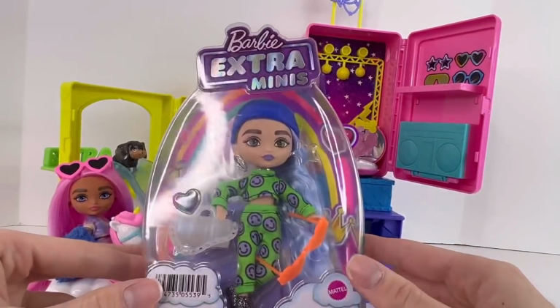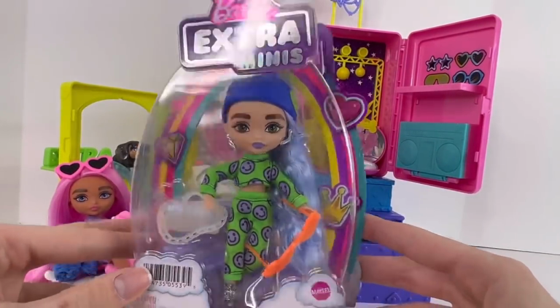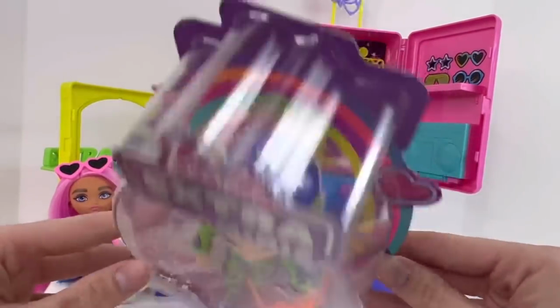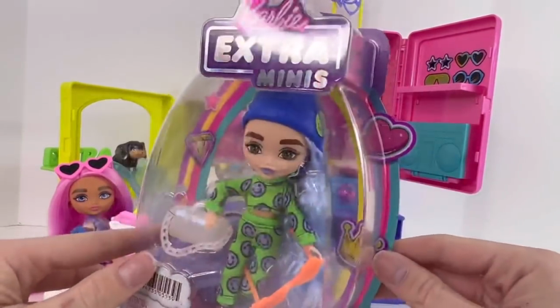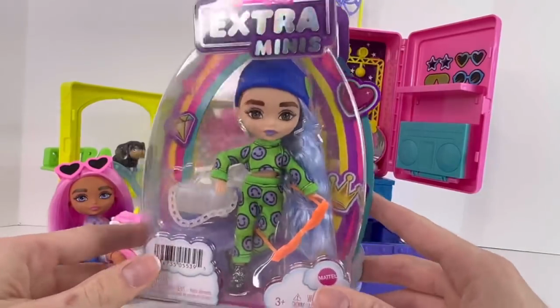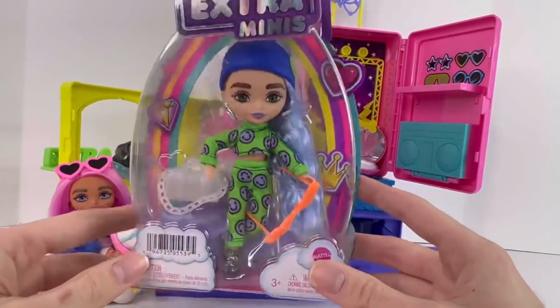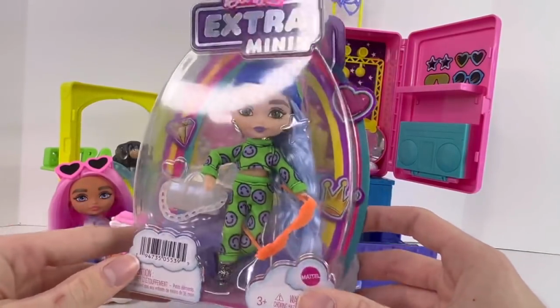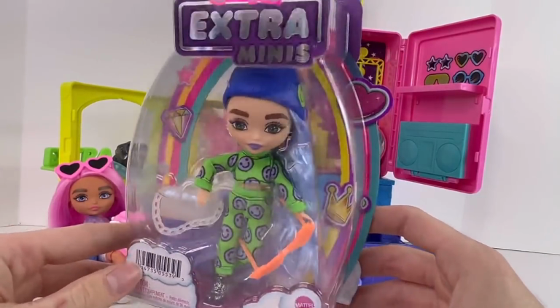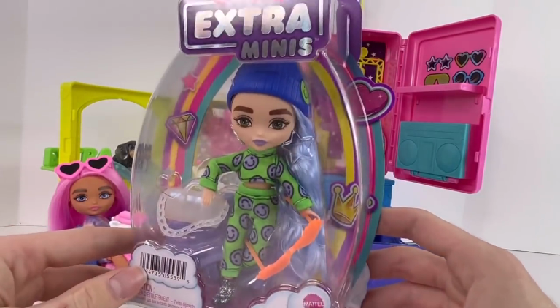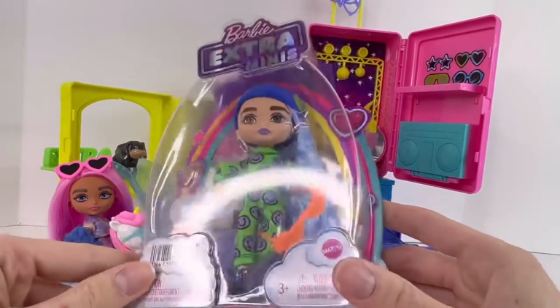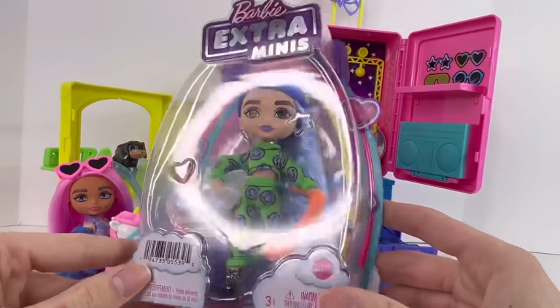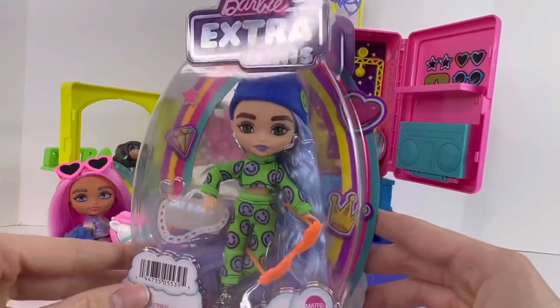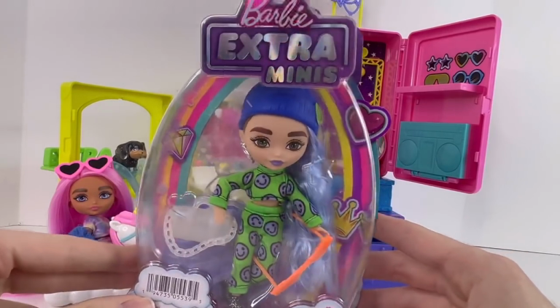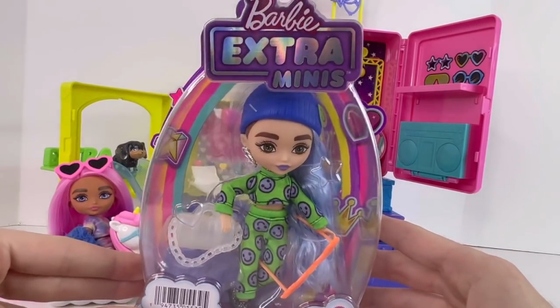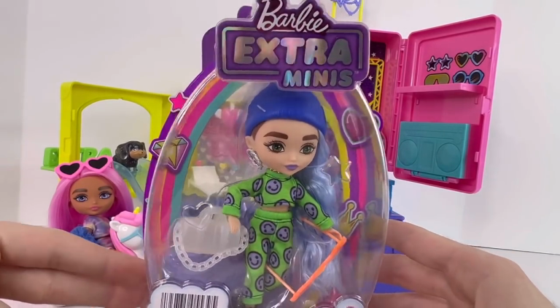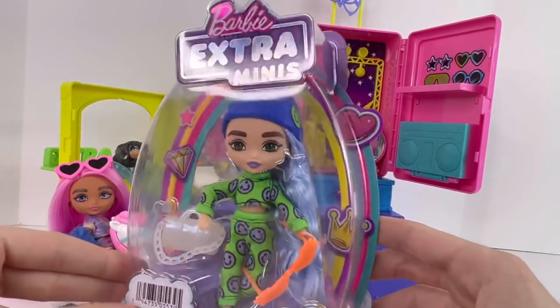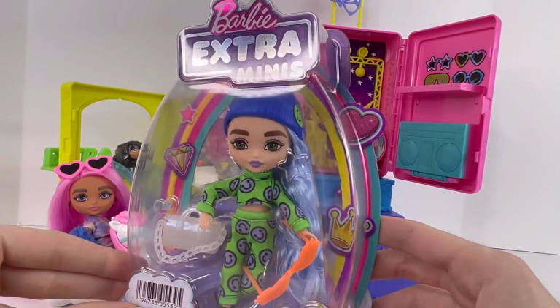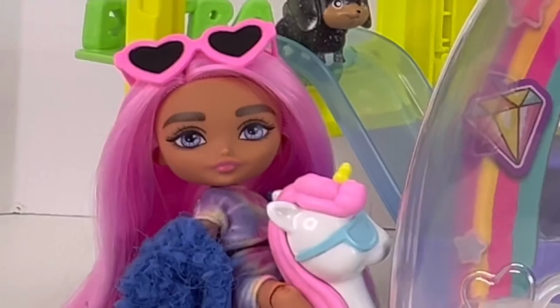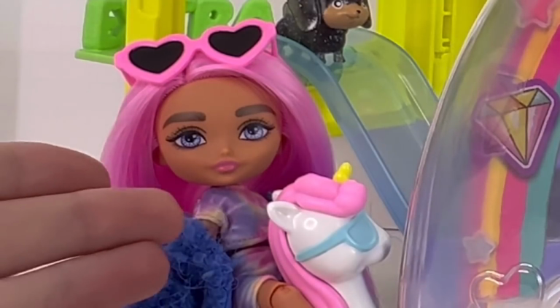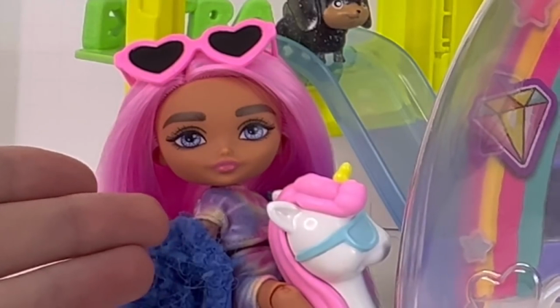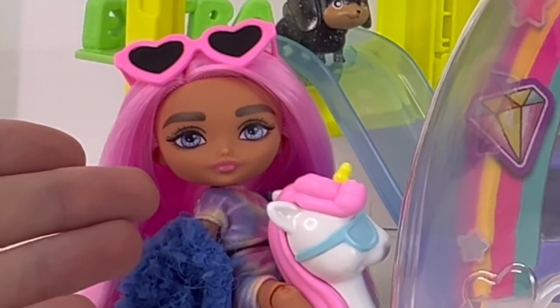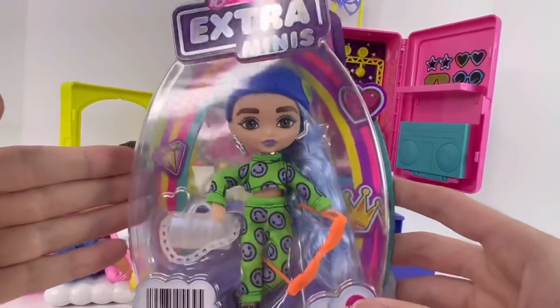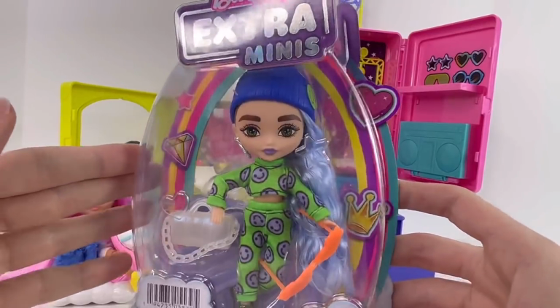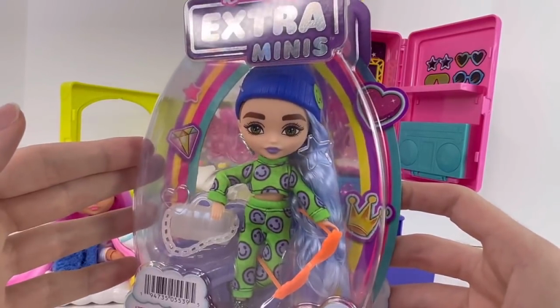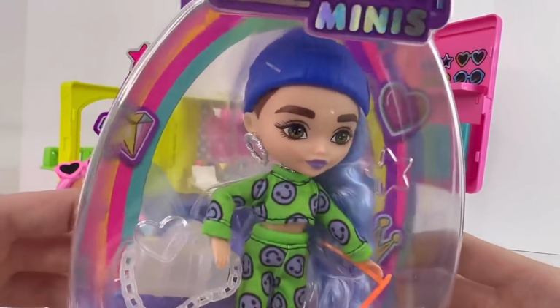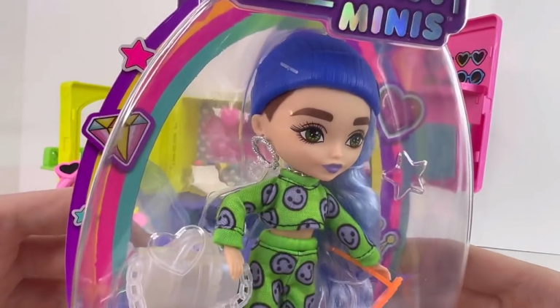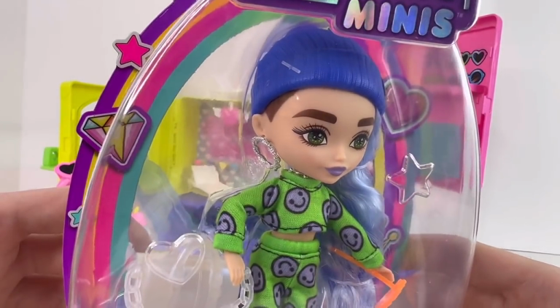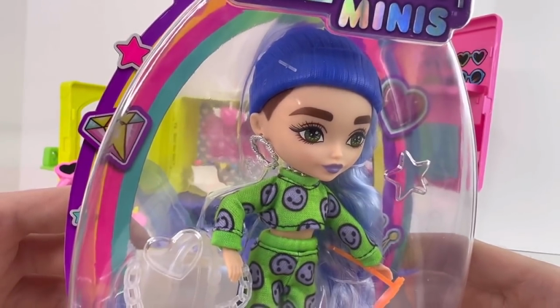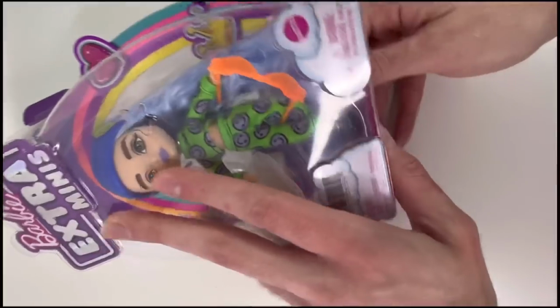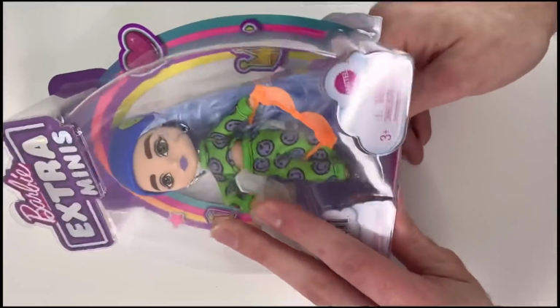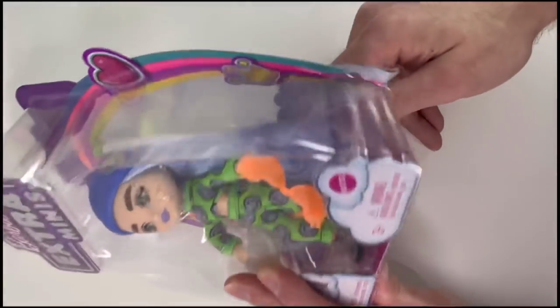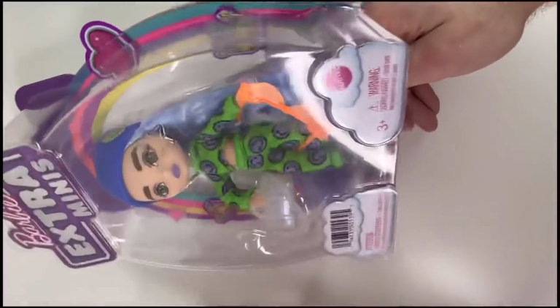Okay guys, I am now gonna go open Miss Jenna Marbles and we shall see what she's giving. You already know what she was giving, so I want to see what she's giving. Okay, how do I open this?